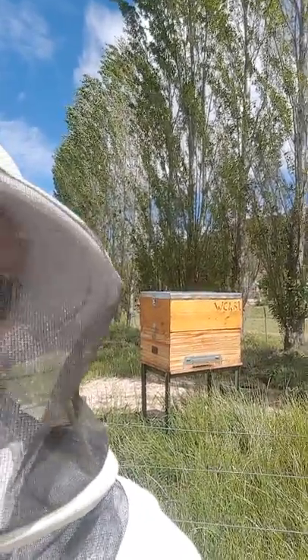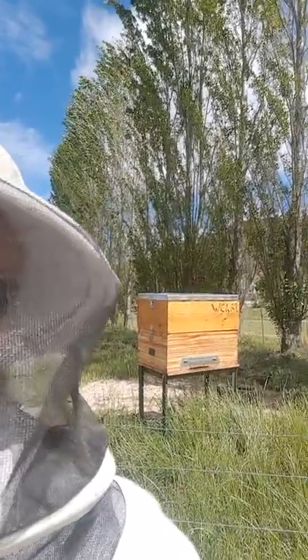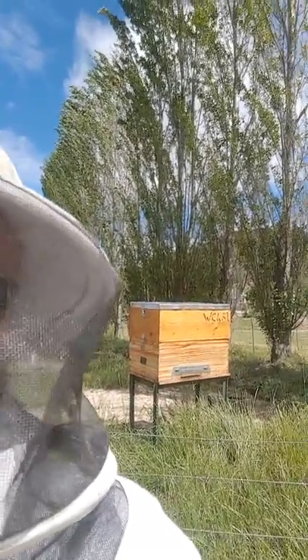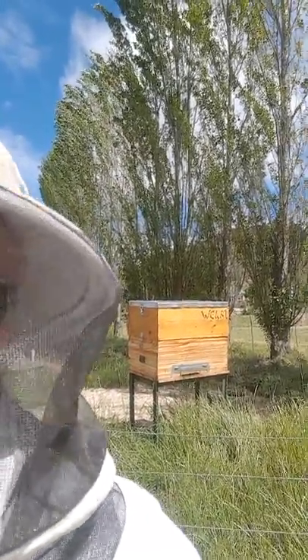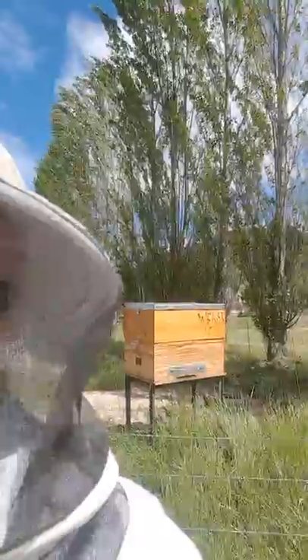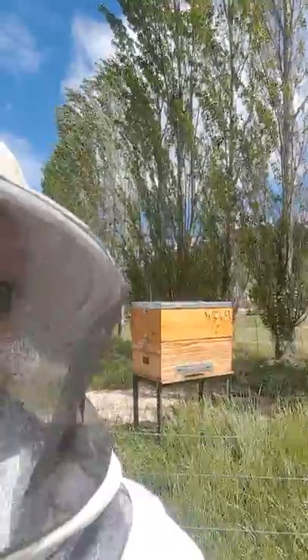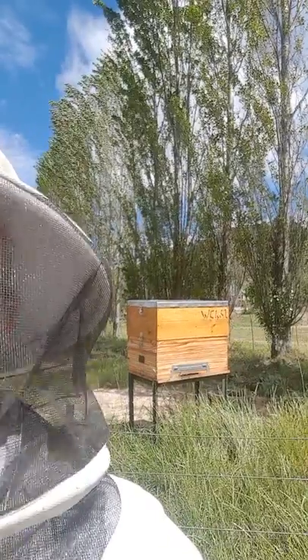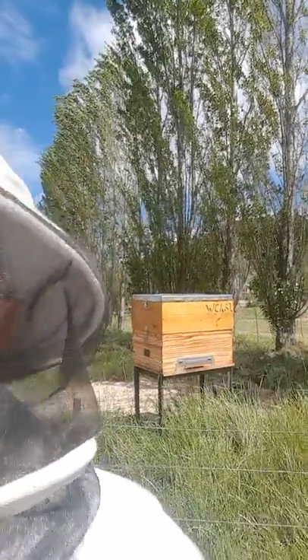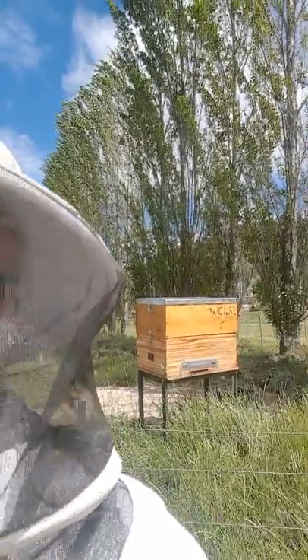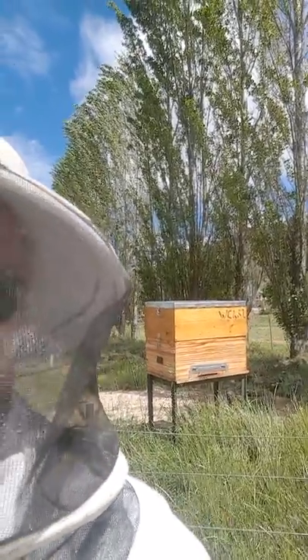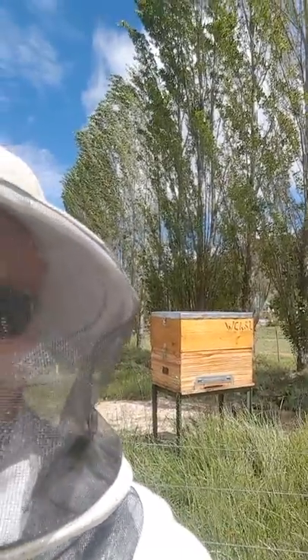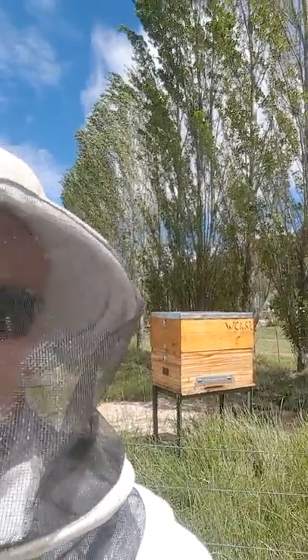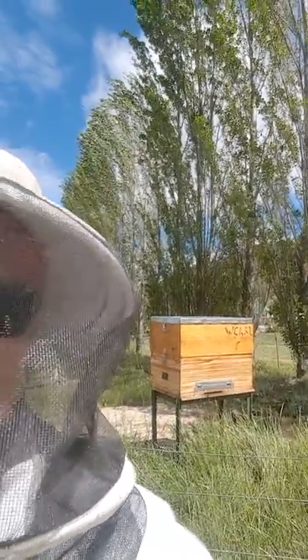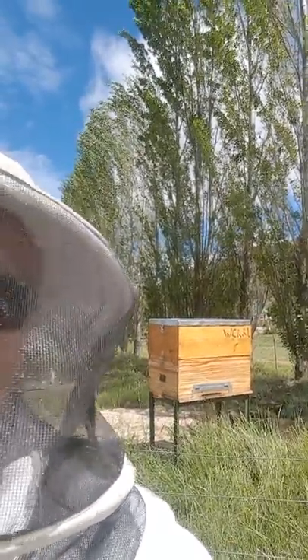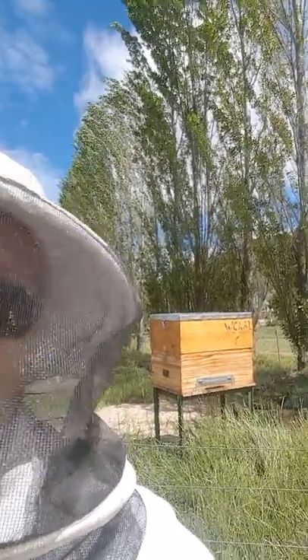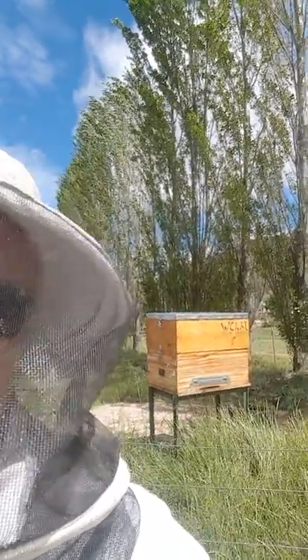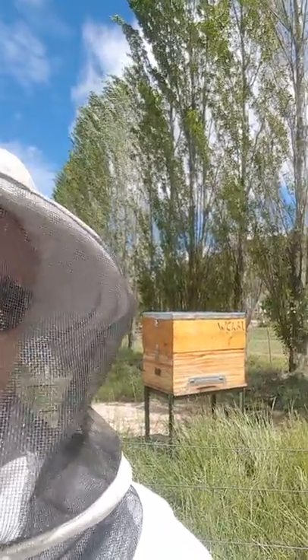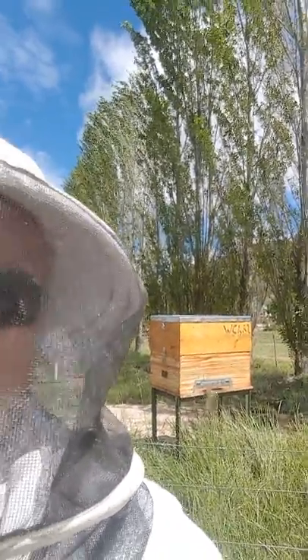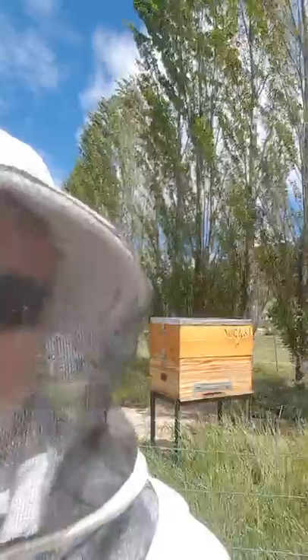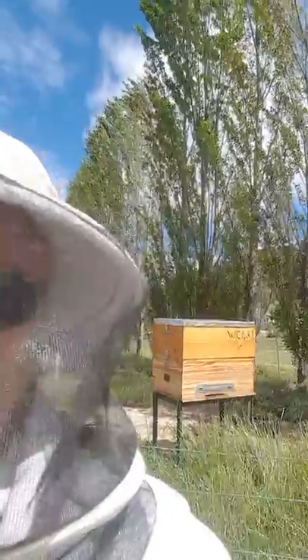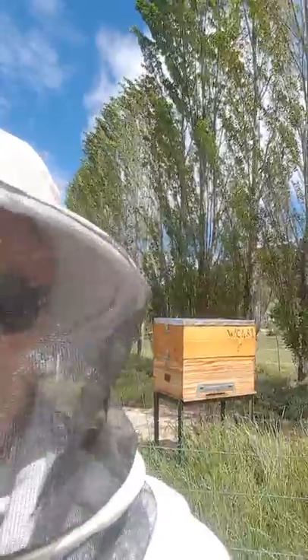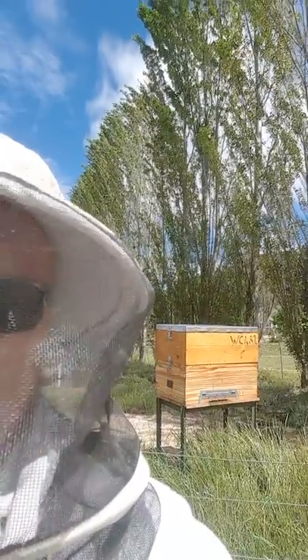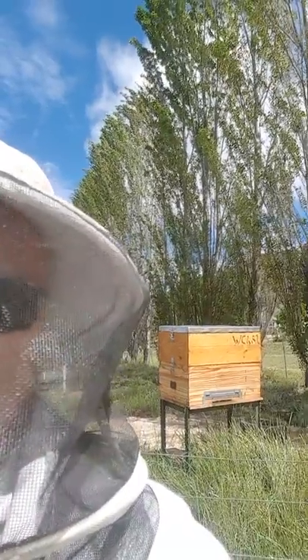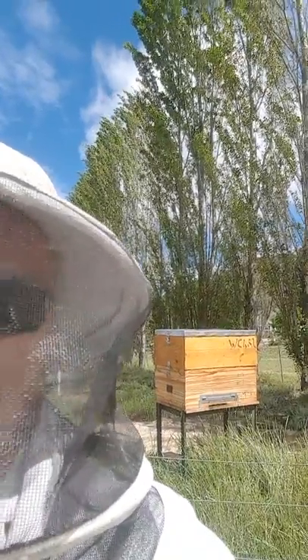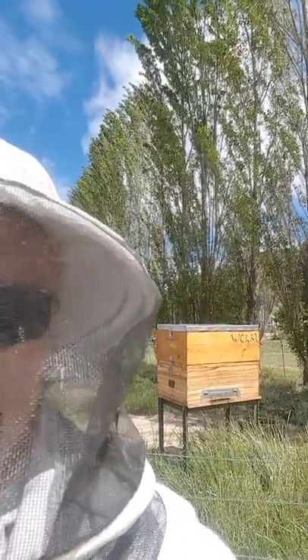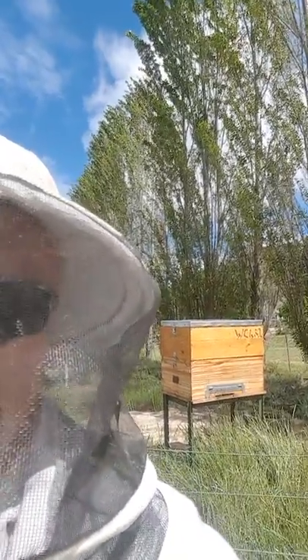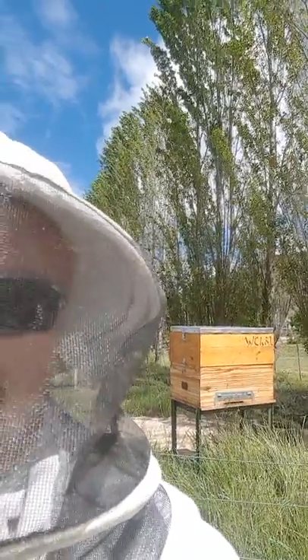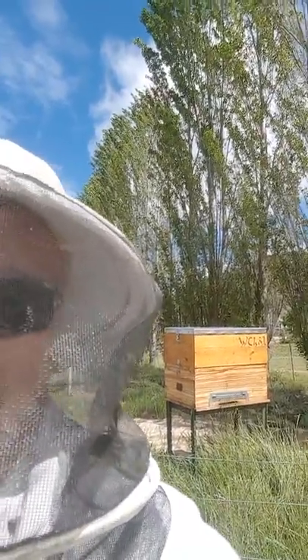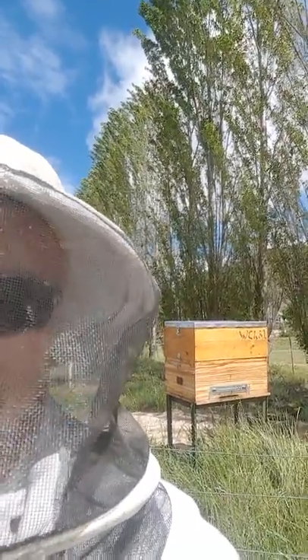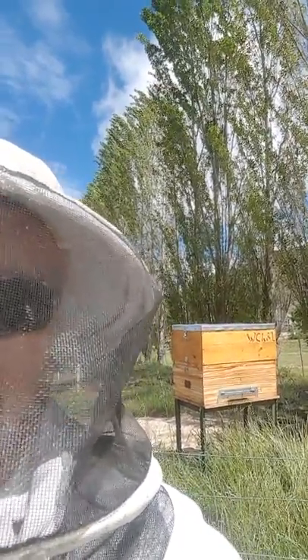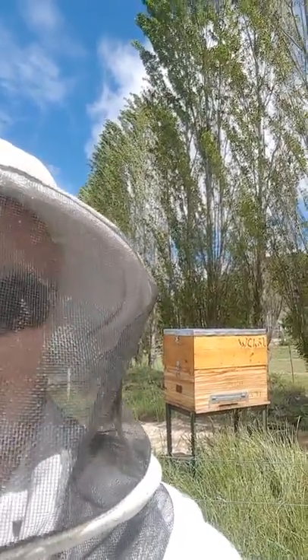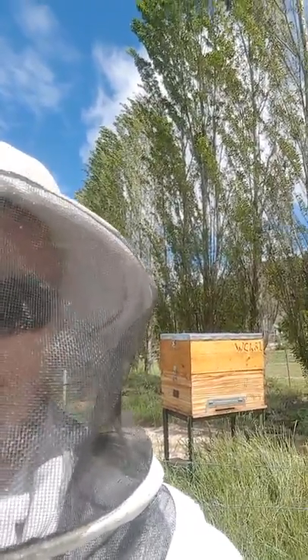So I've got two separate feeders next to each other inside the box, and the other half of the box is basically left to put 10 brood frames in so that they can build it out as well.